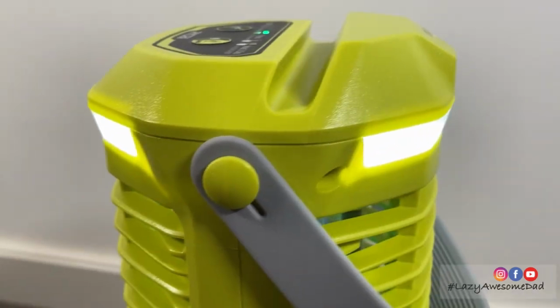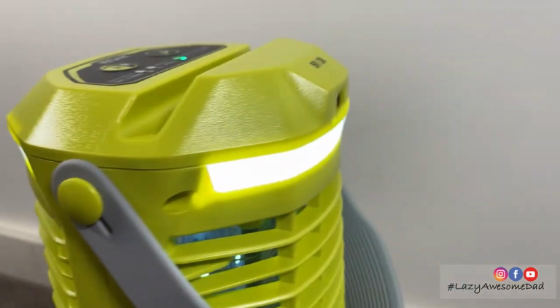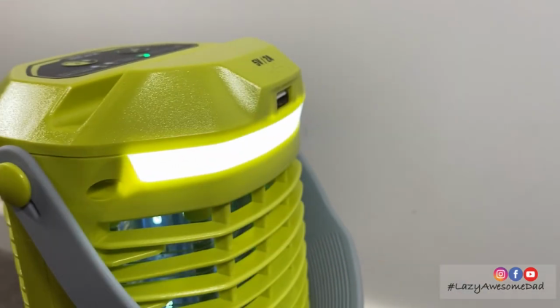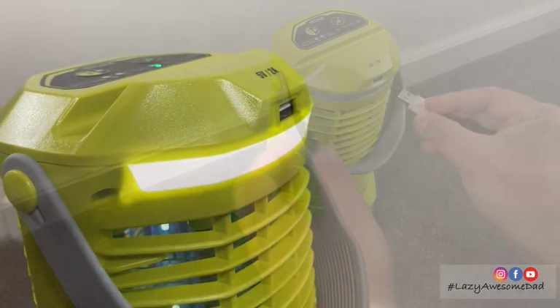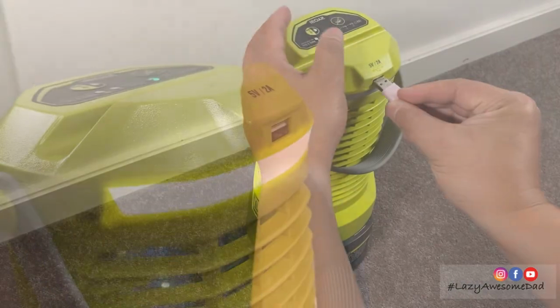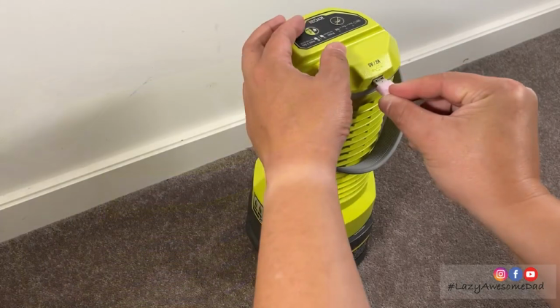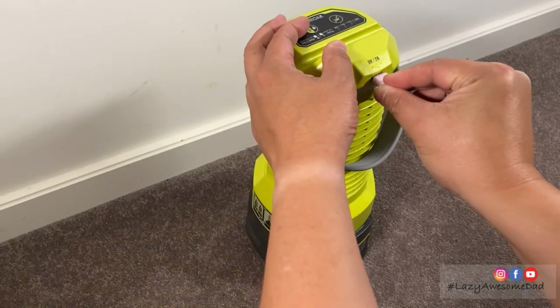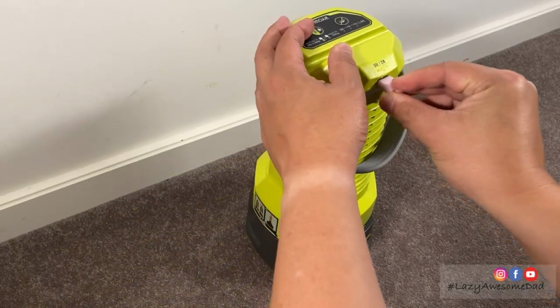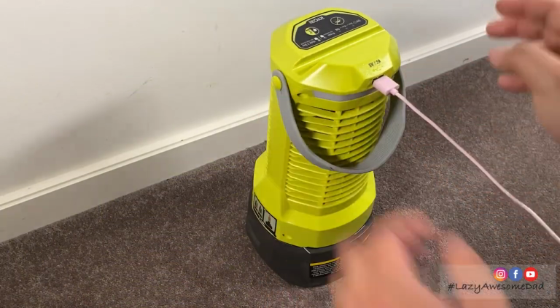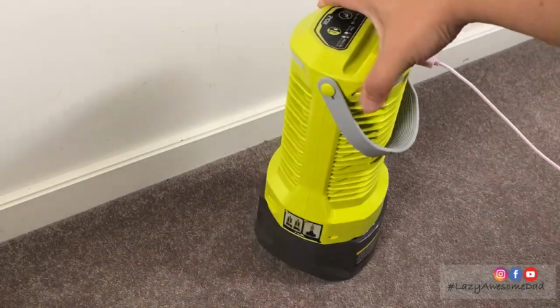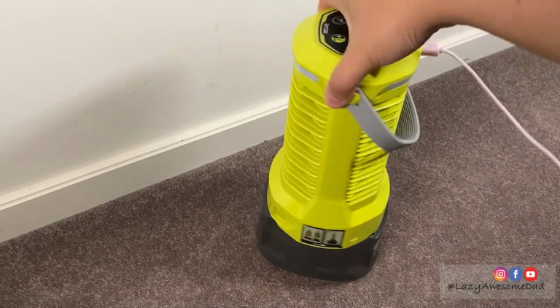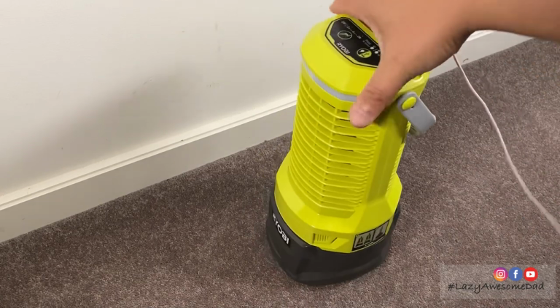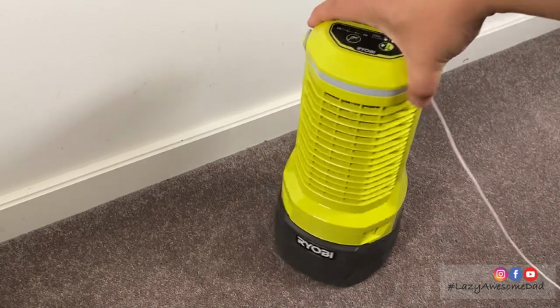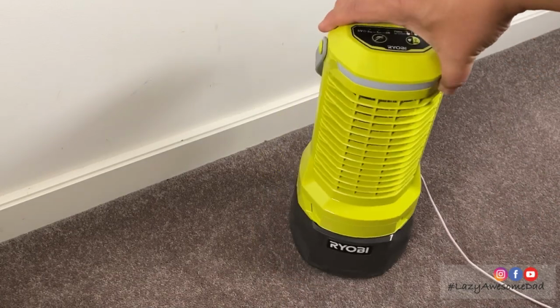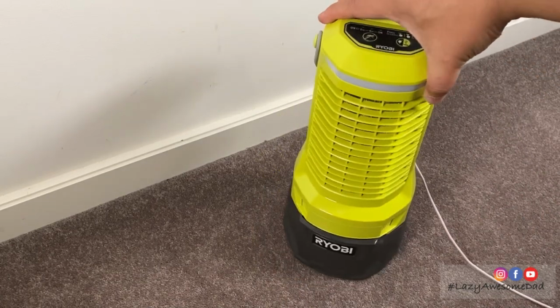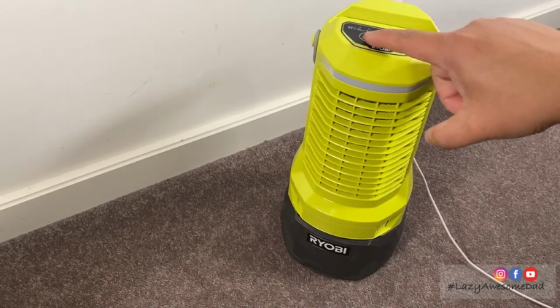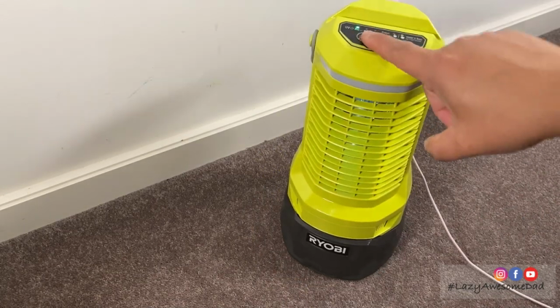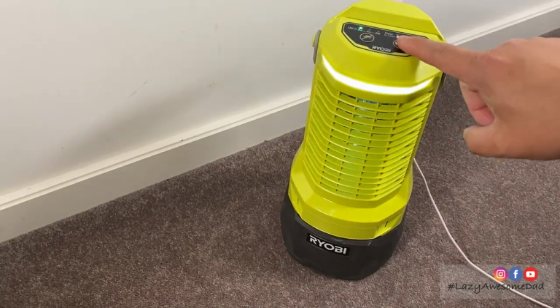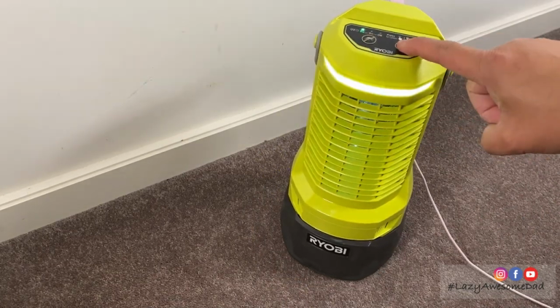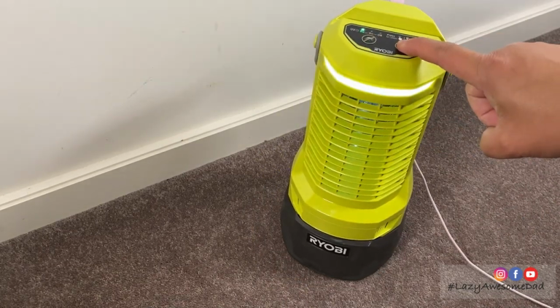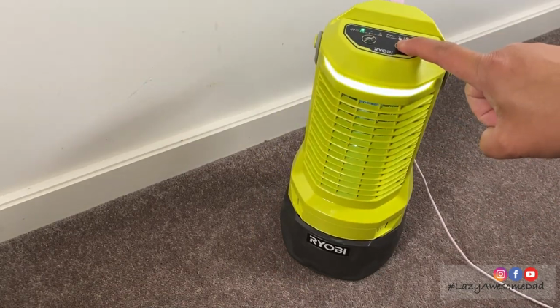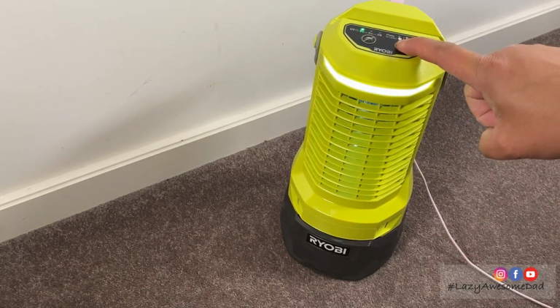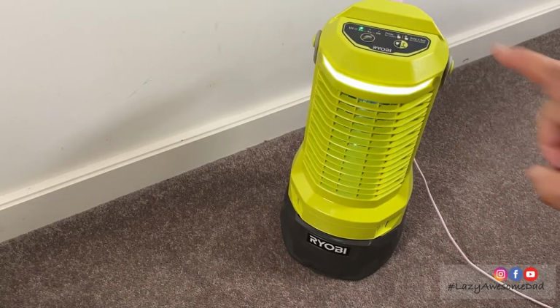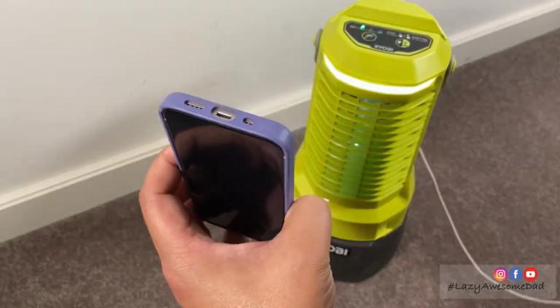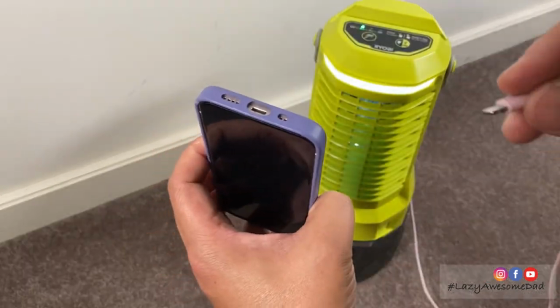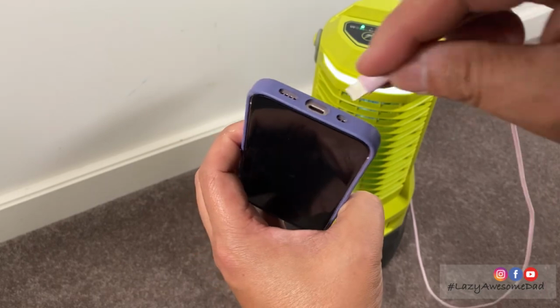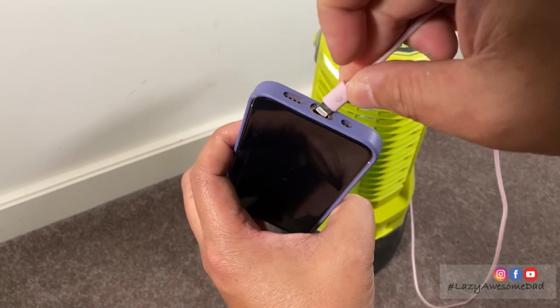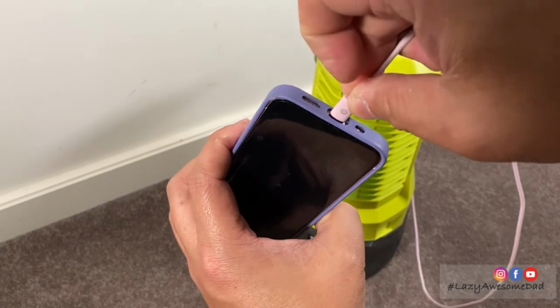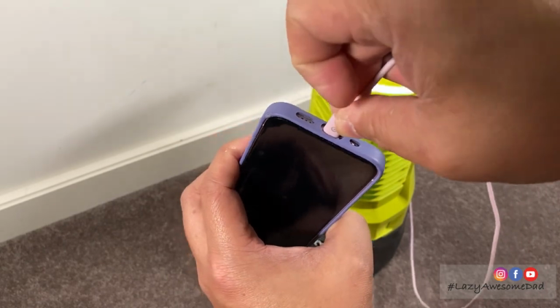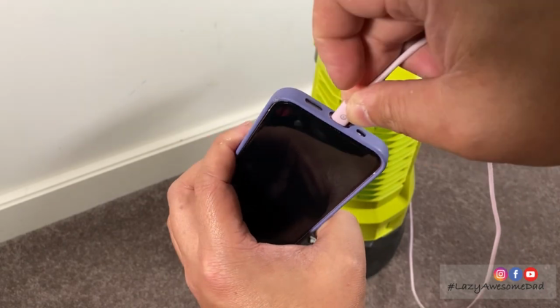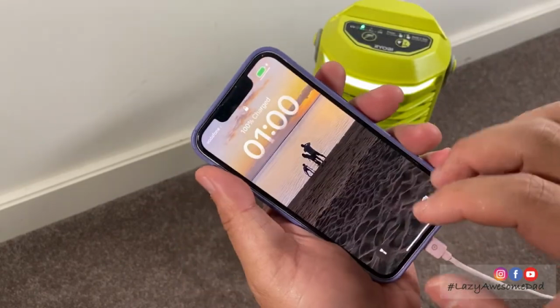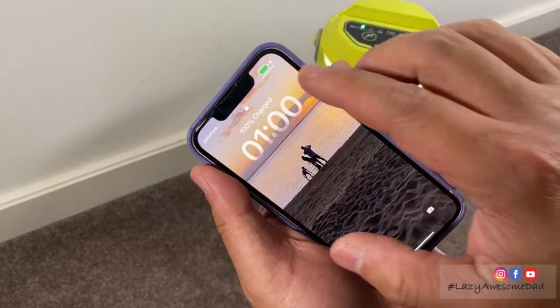That equals 9, 18, then 30 lumens. It has a USB-A port with a 5V max output. To activate the USB function, press and hold the LED light button for 3 seconds.